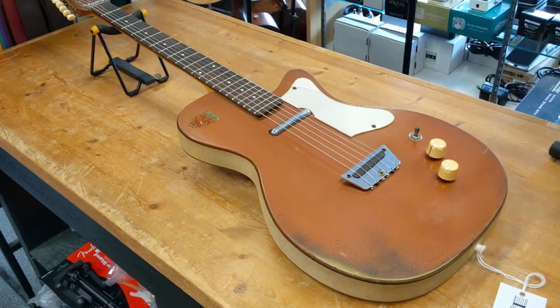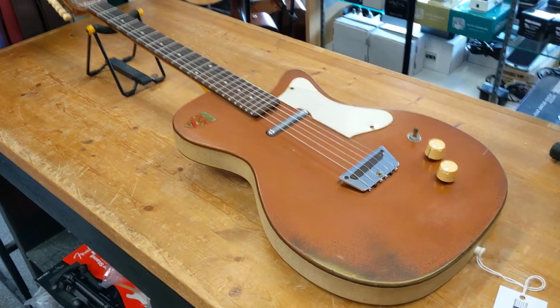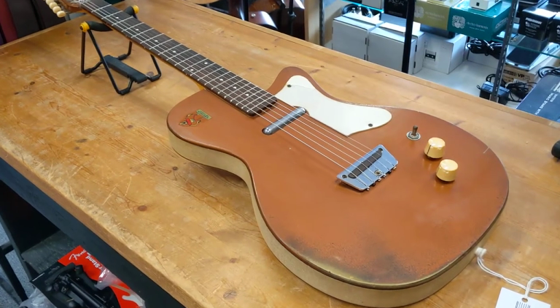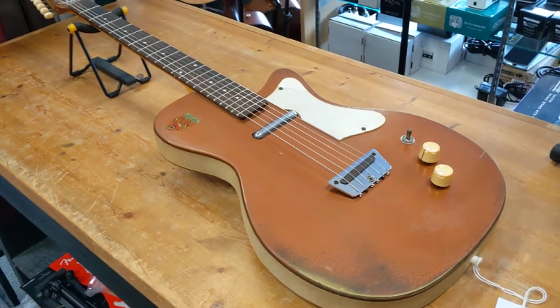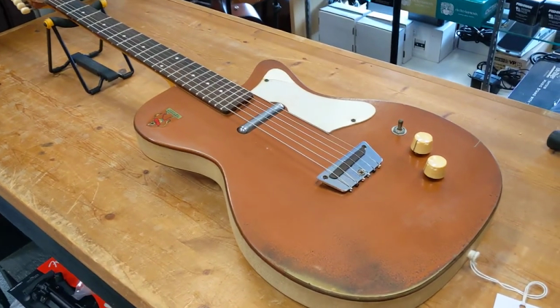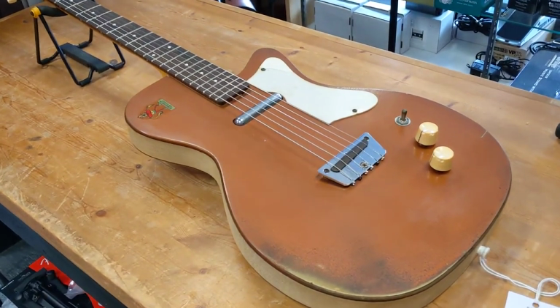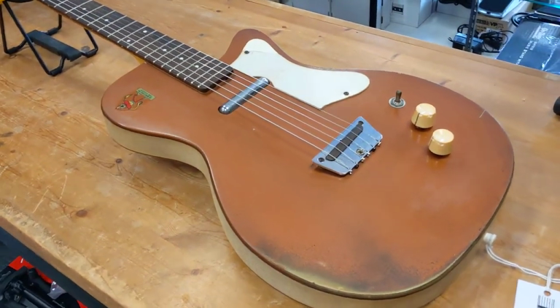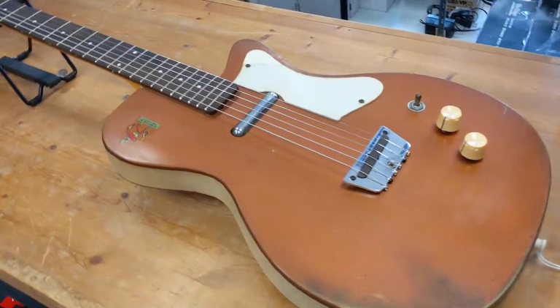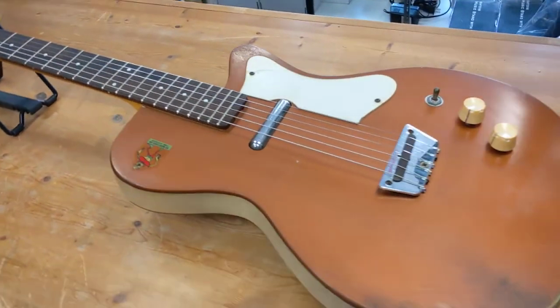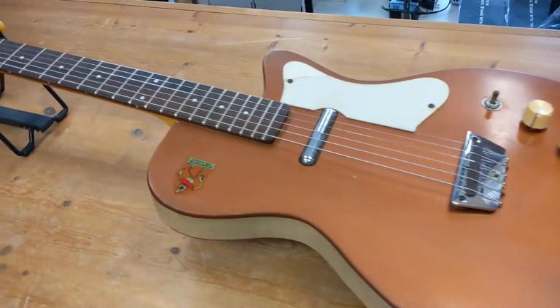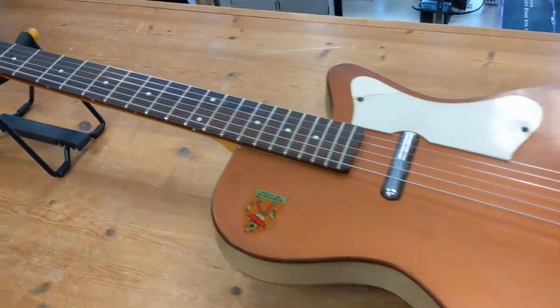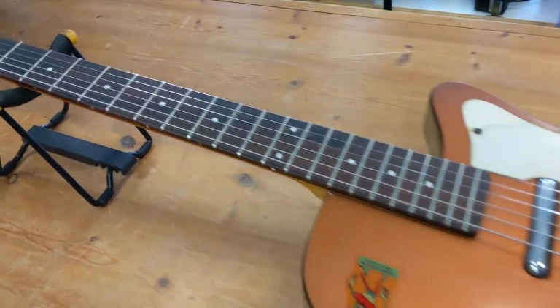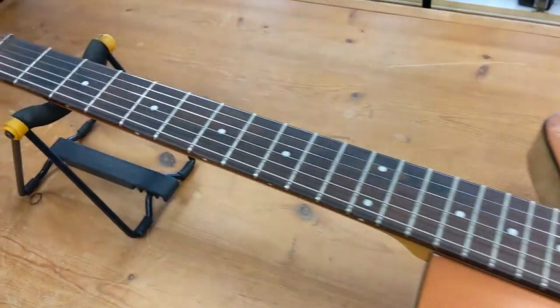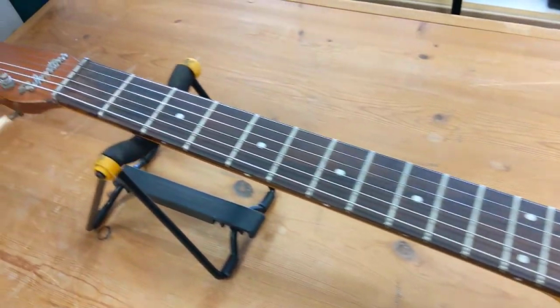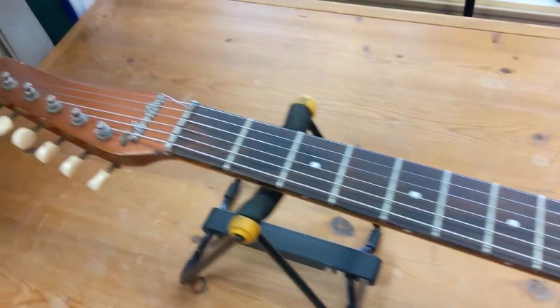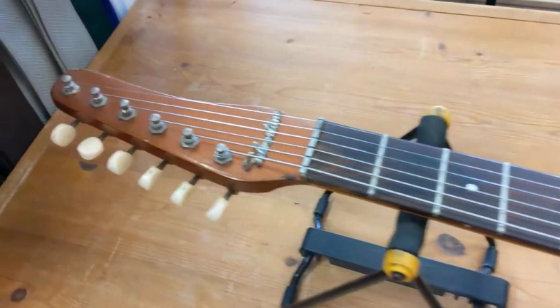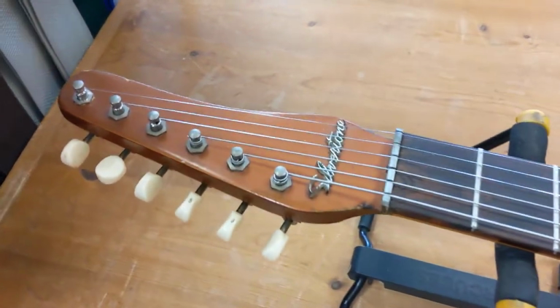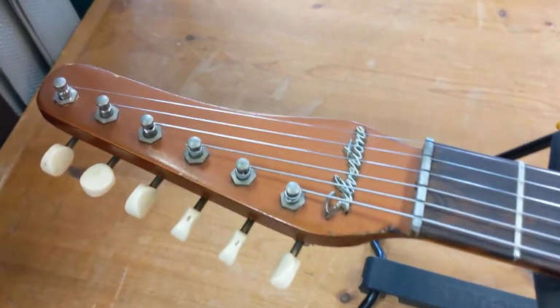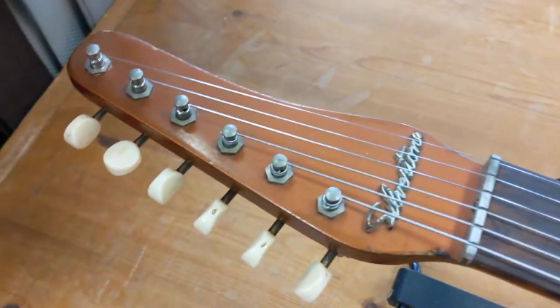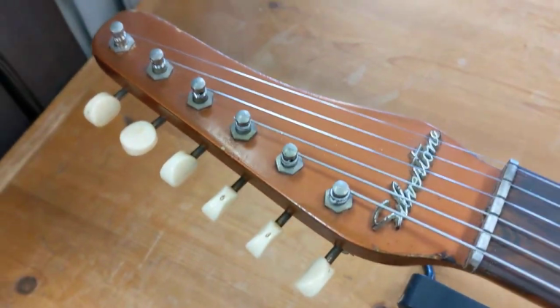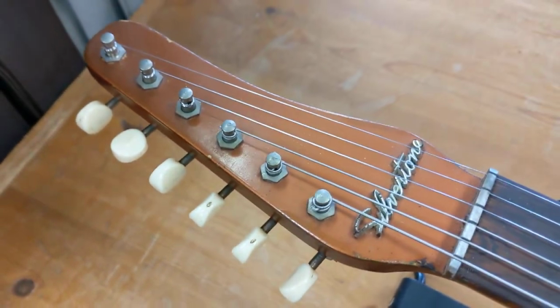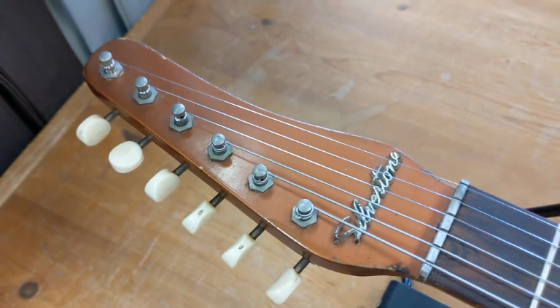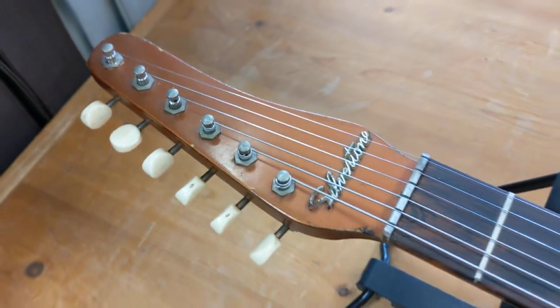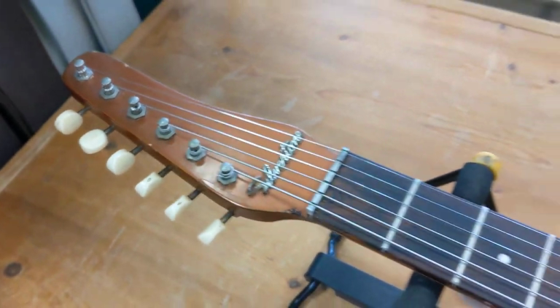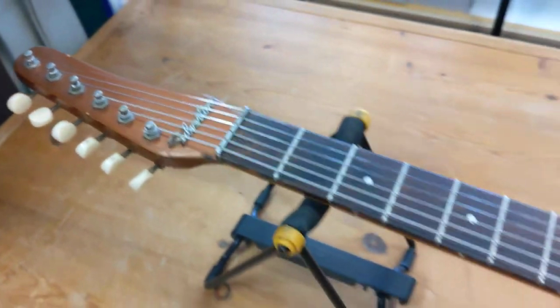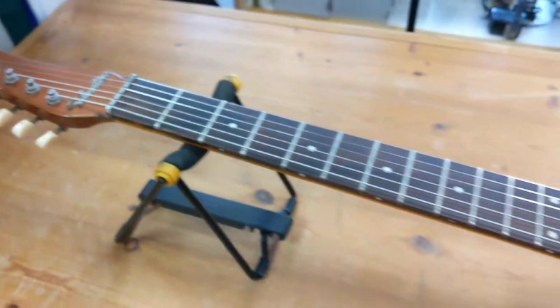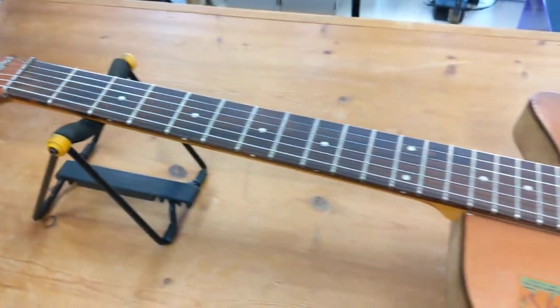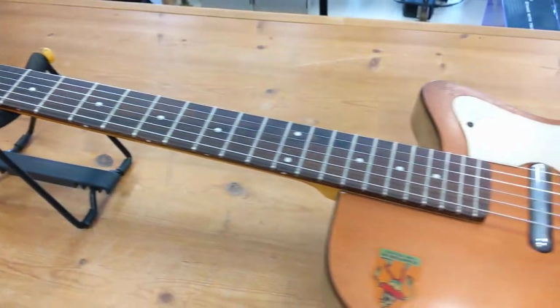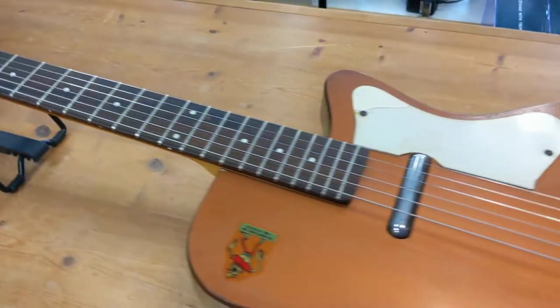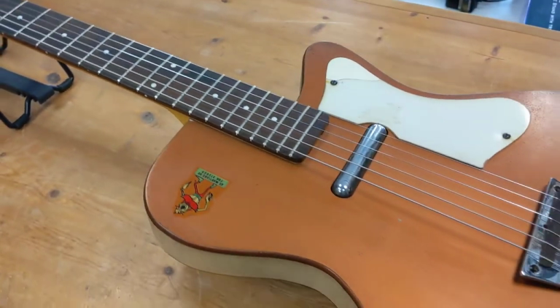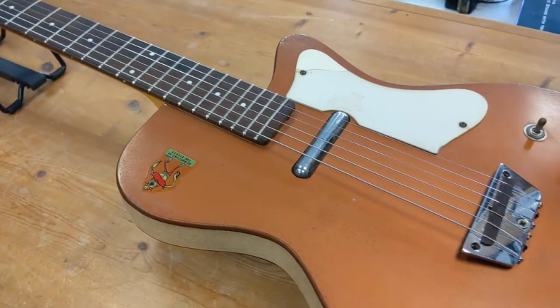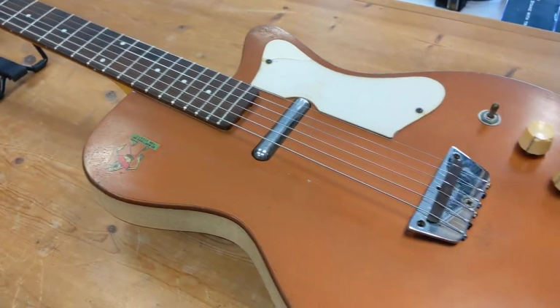Hello, this is Mark at Garry's Guitars in Portsmouth, New Hampshire, and I'm here to show you this very beautiful copper top Dan Electro, Silvertone branded Dan Electro, 59, model U1.